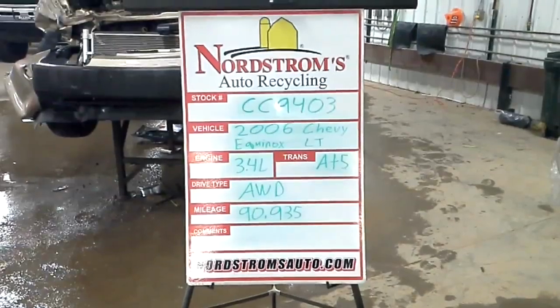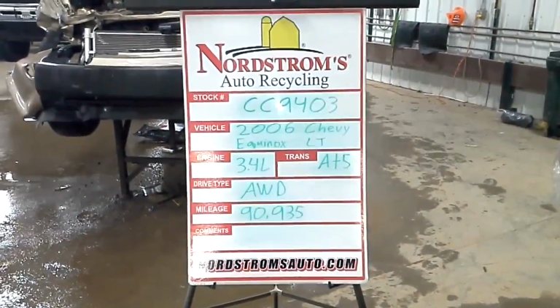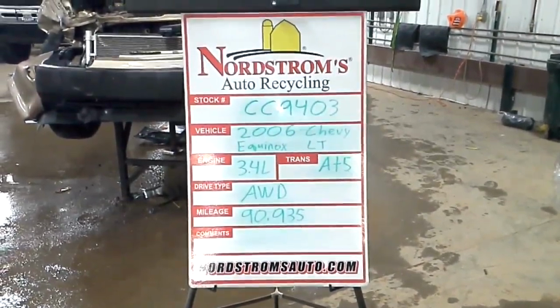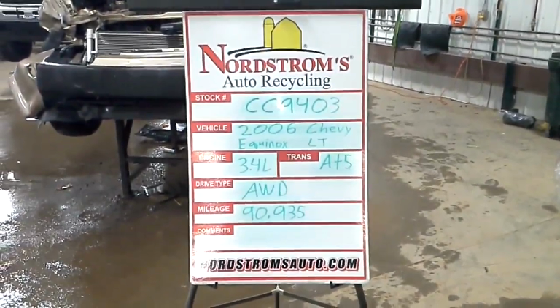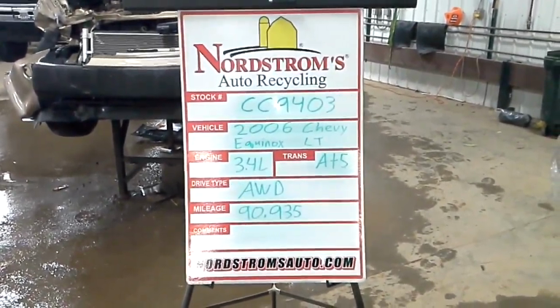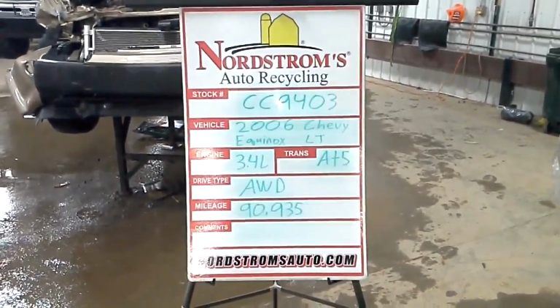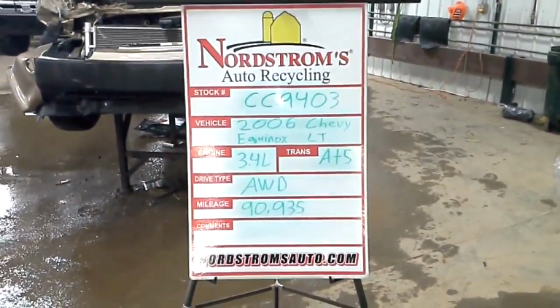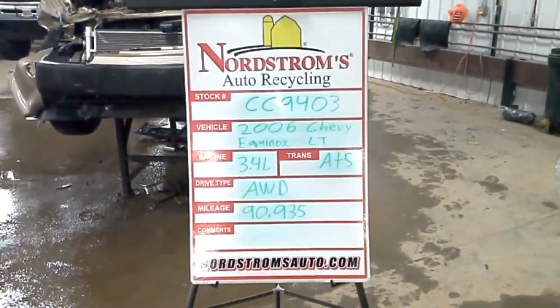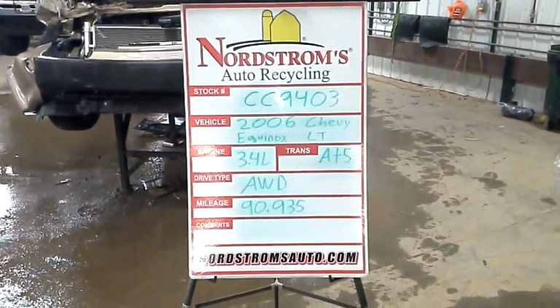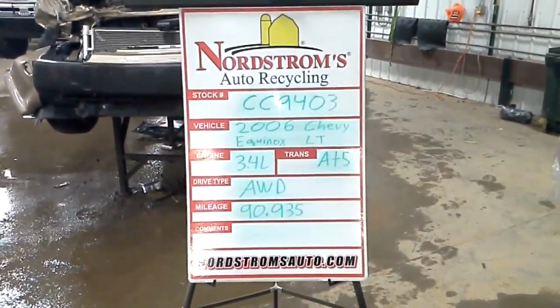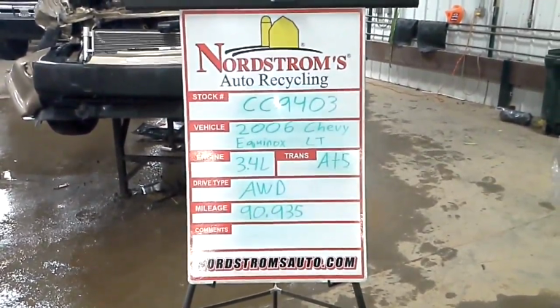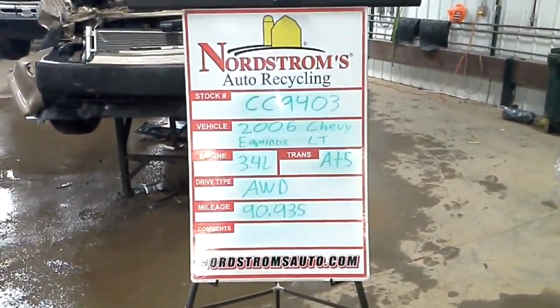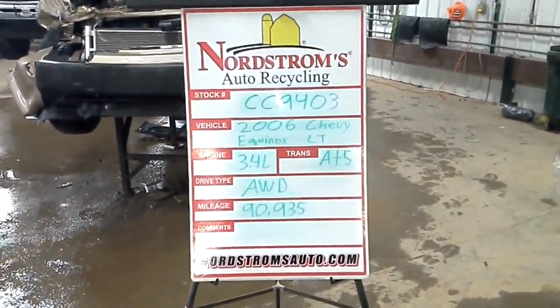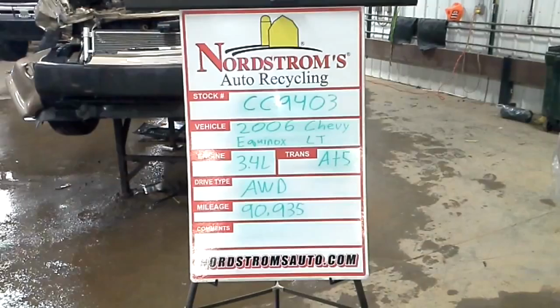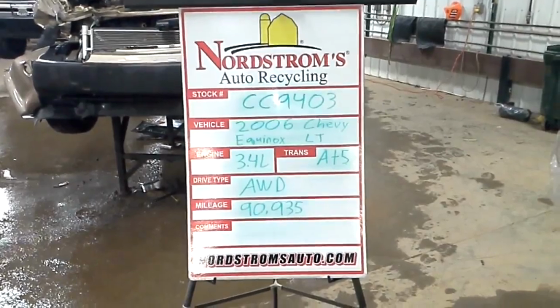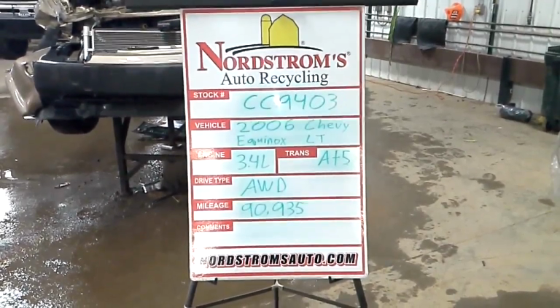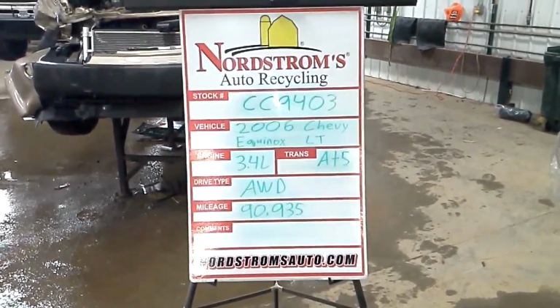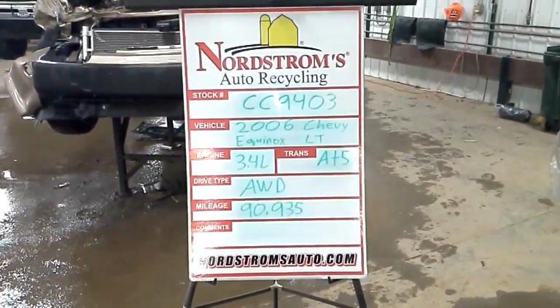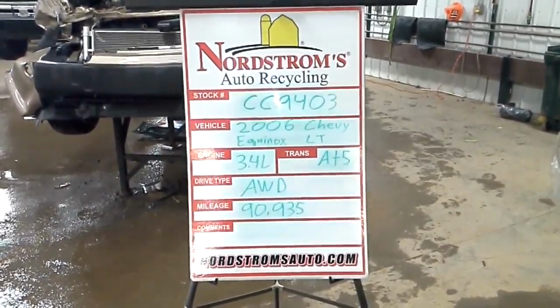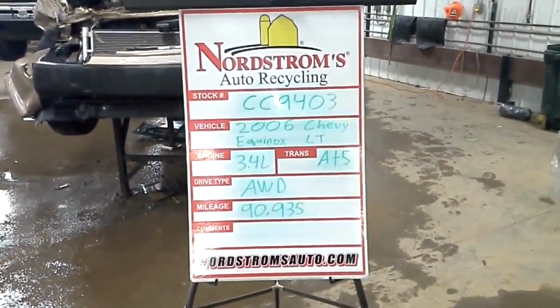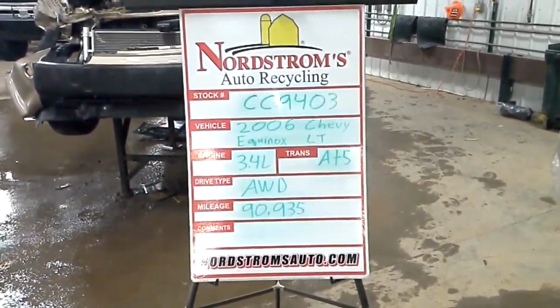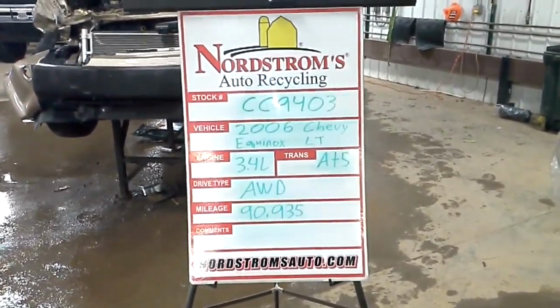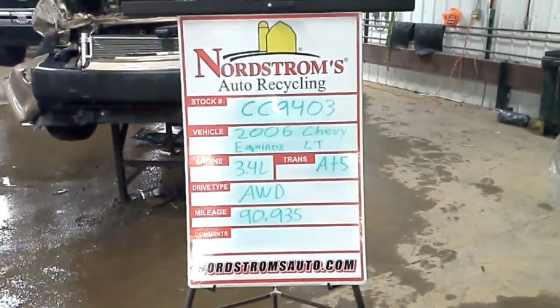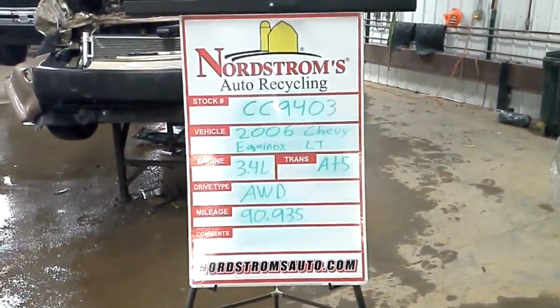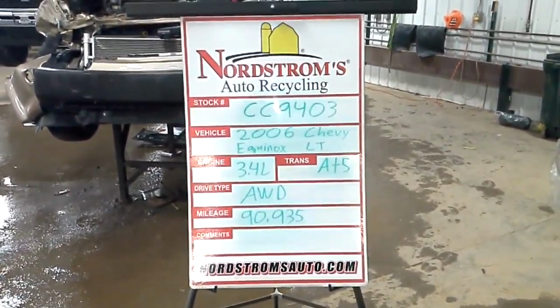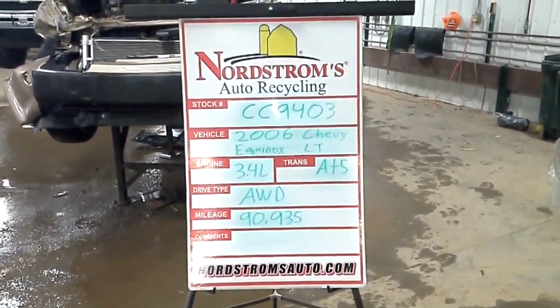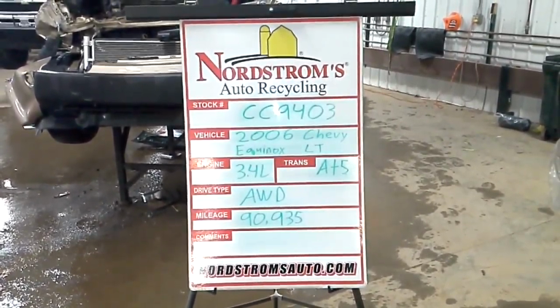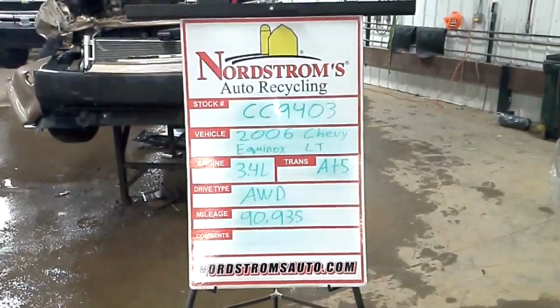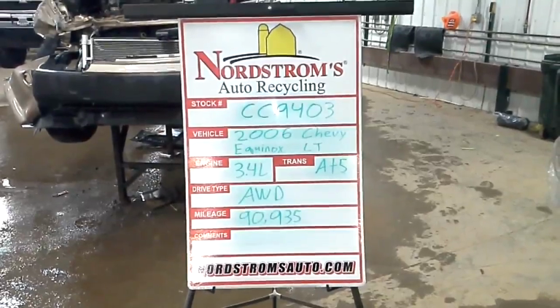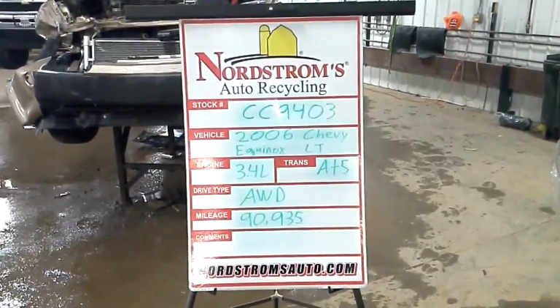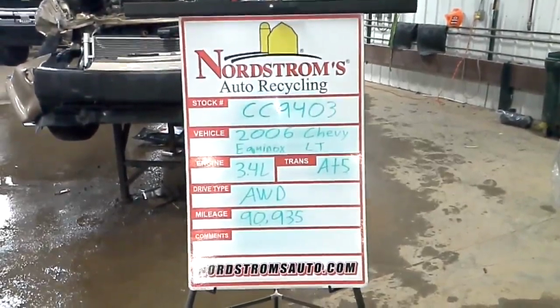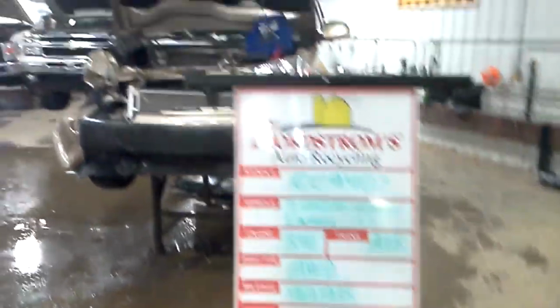Stock number CC9403, 2006 Chevy Equinox with the LT package. Has a 3.4 liter, automatic five speed. It's all-wheel drive with 90,935 miles.